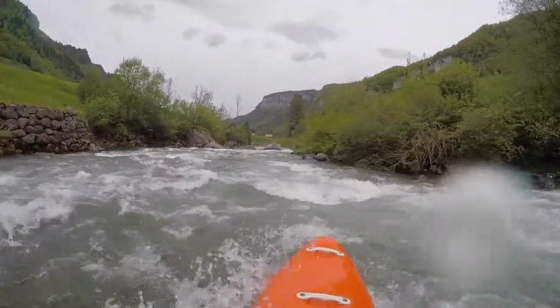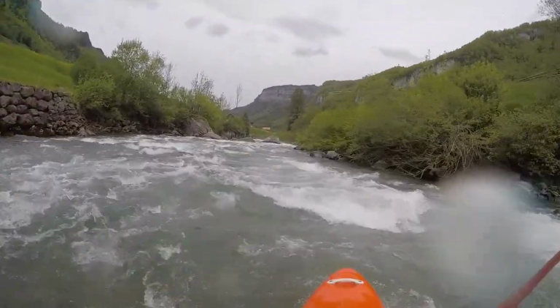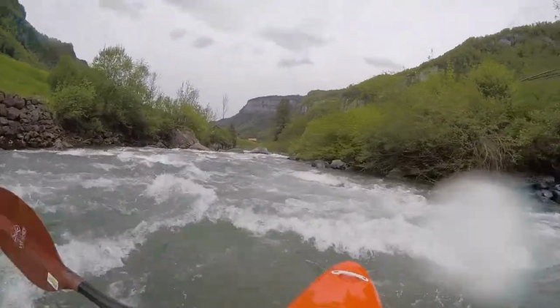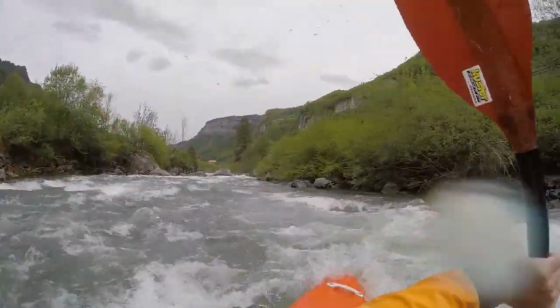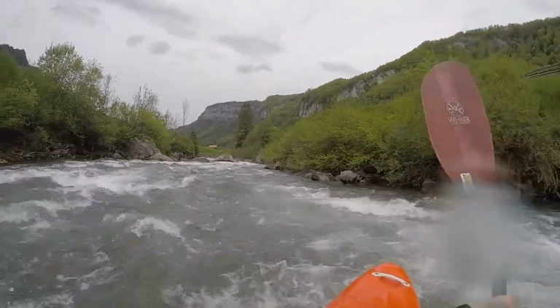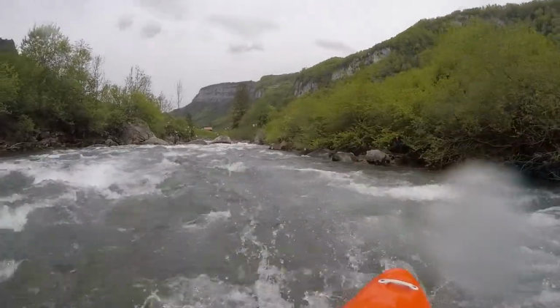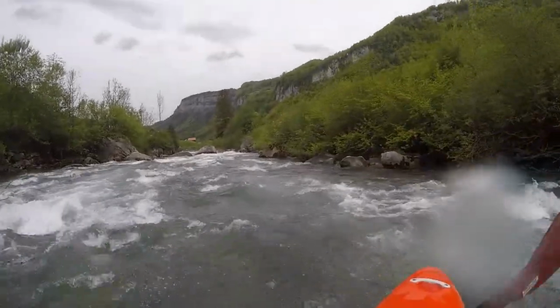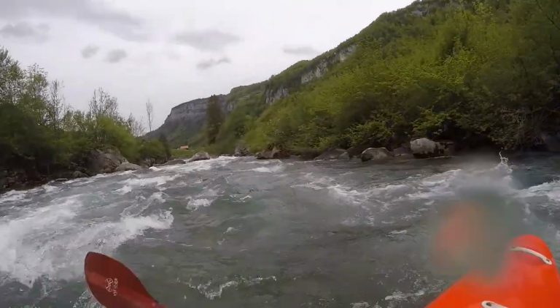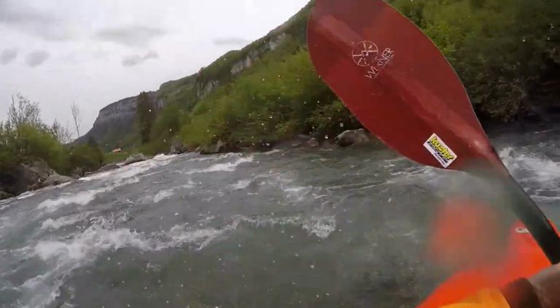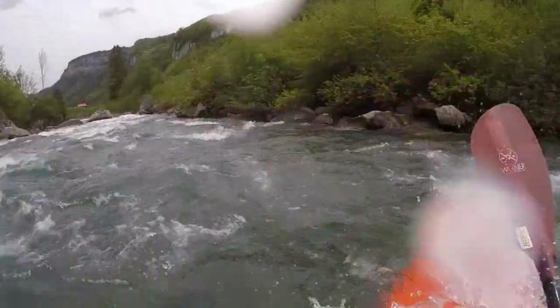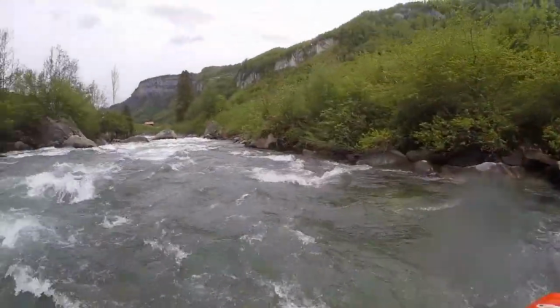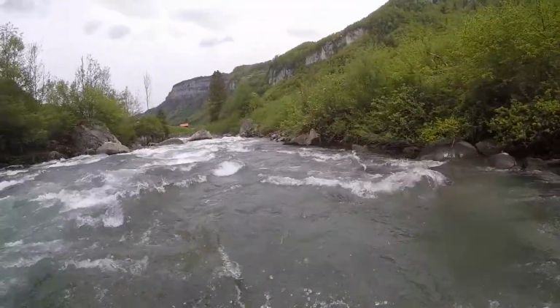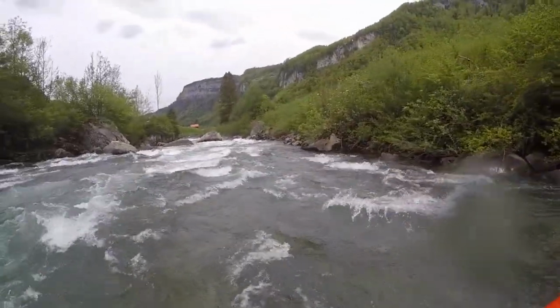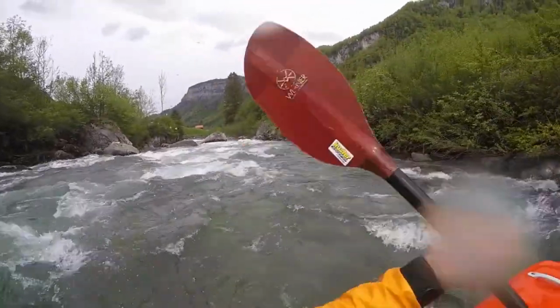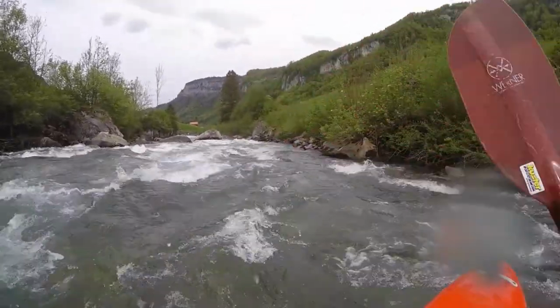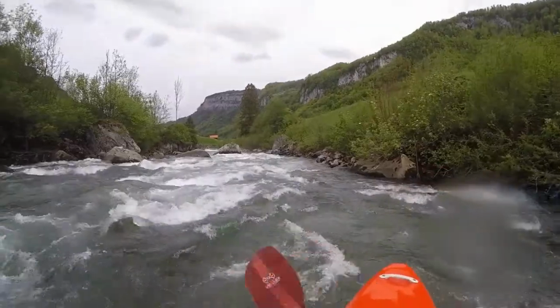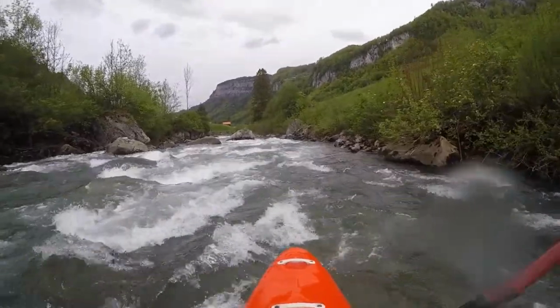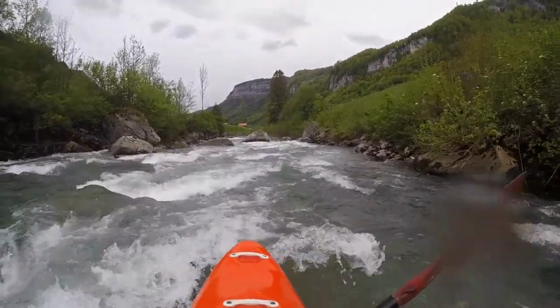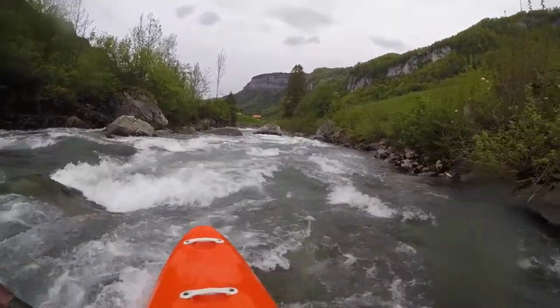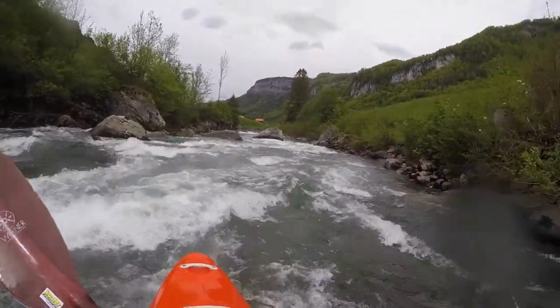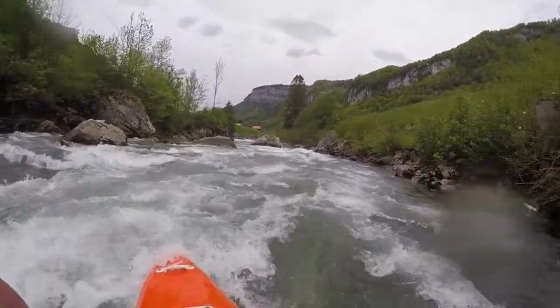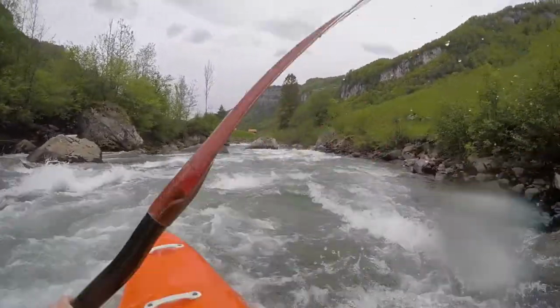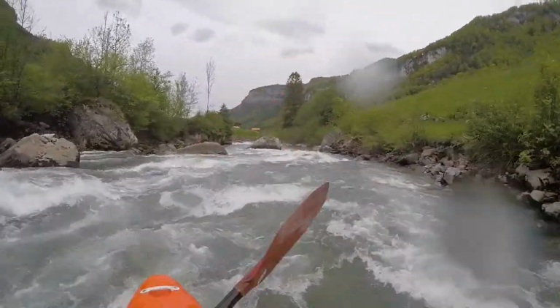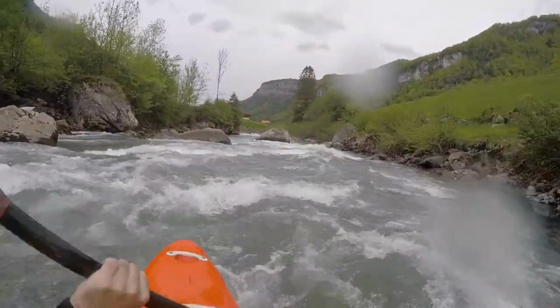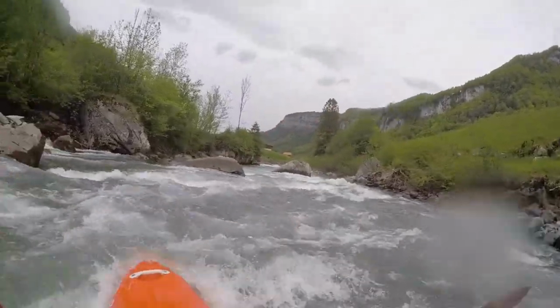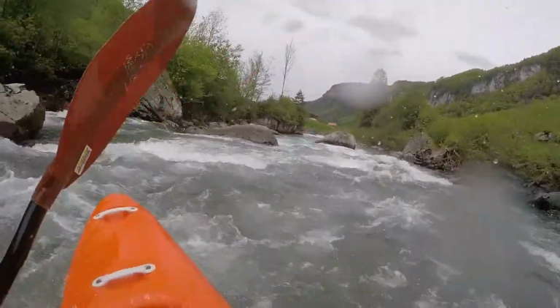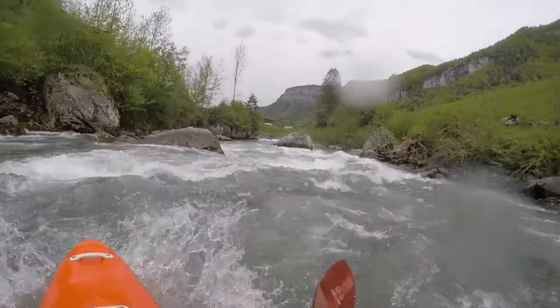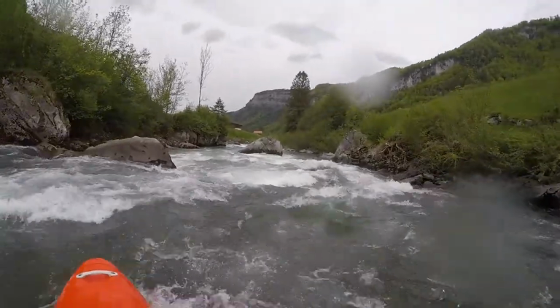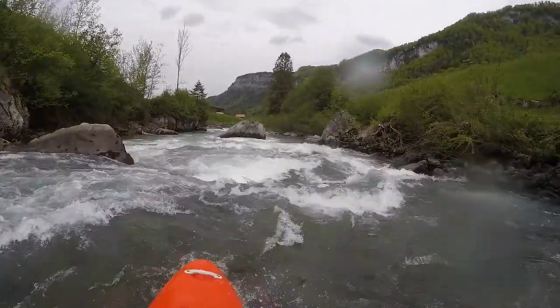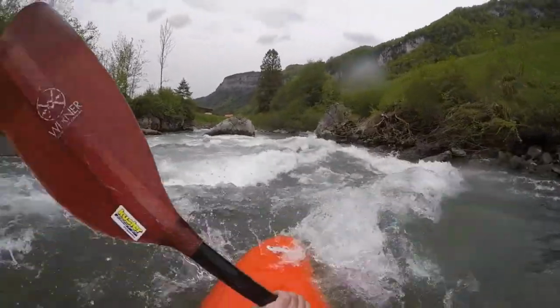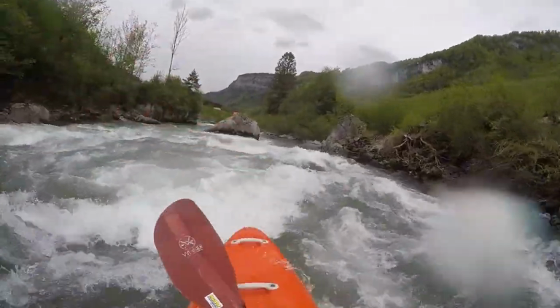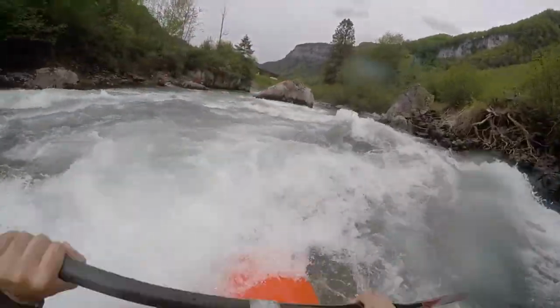When driving up, you can take a look at it. It can also be portaged on the left side. Depending on the water level and the current flow, a passage on the left or the right side of the rock is easier.